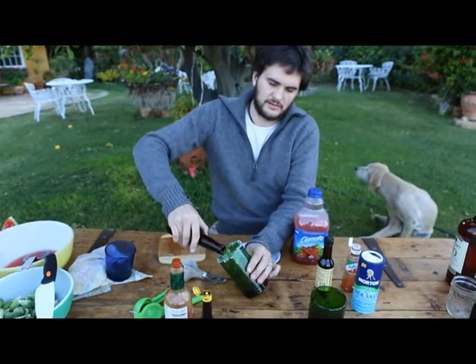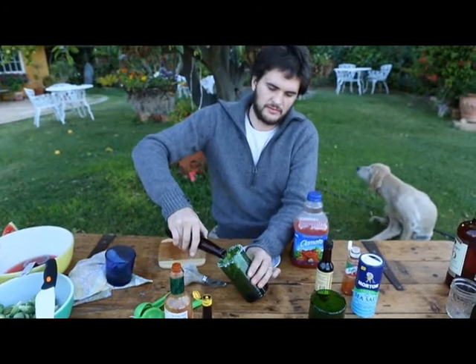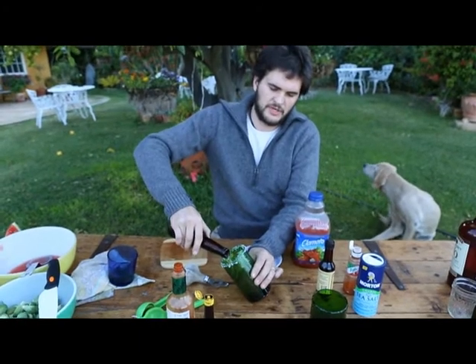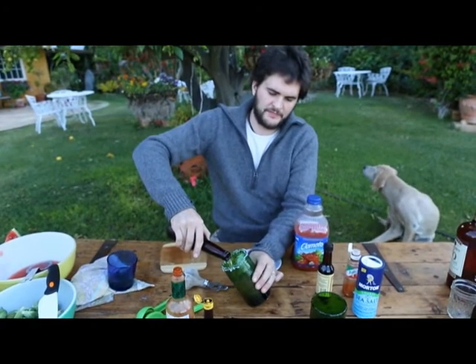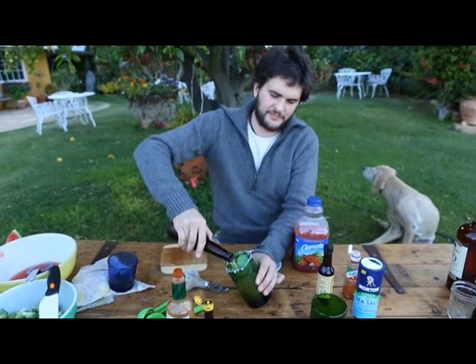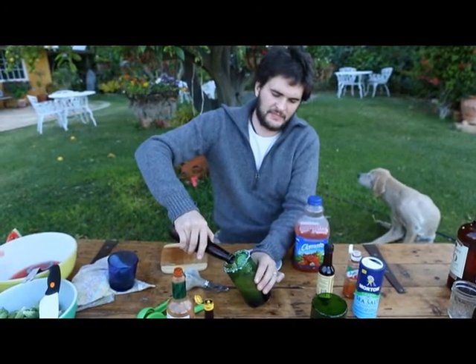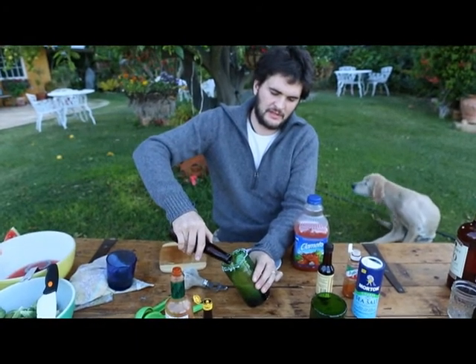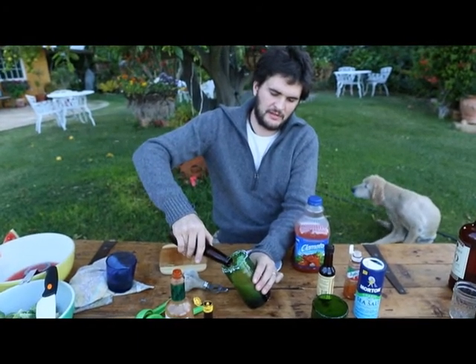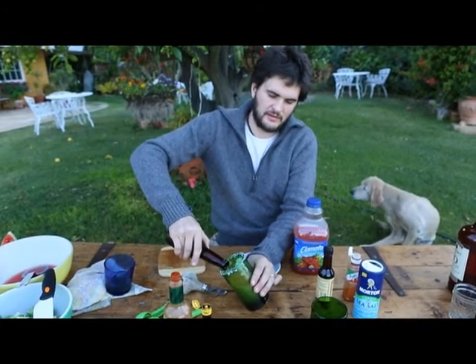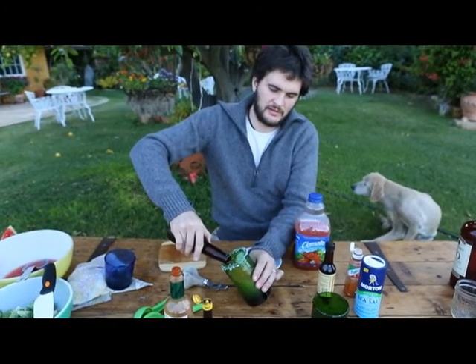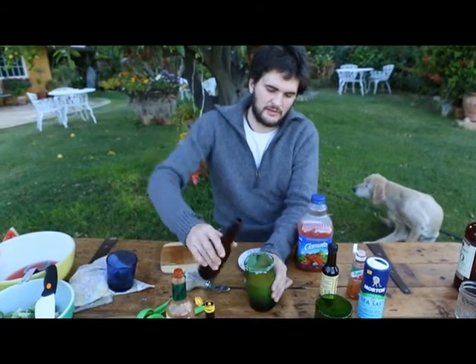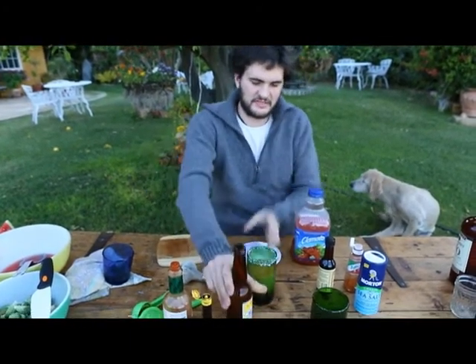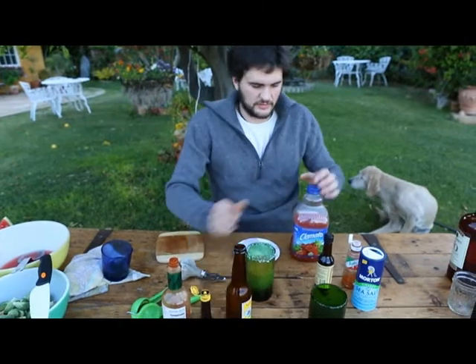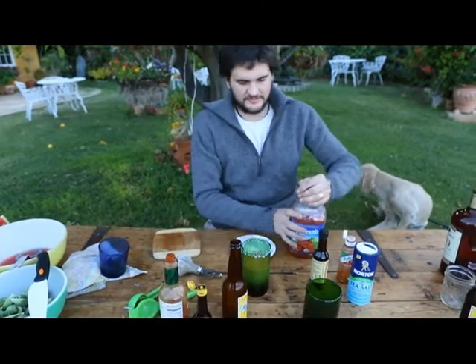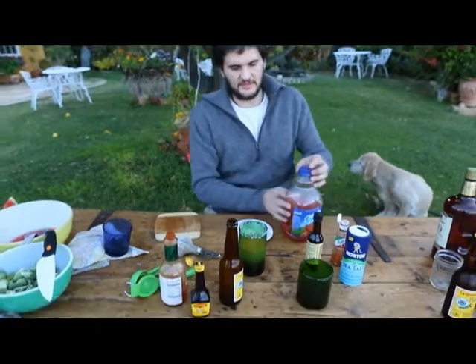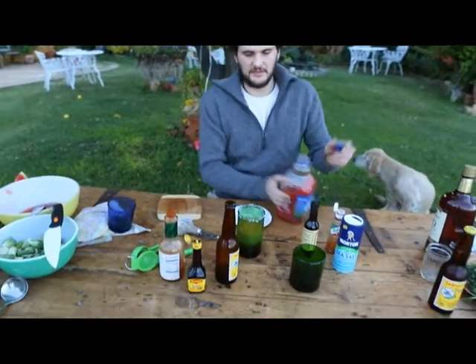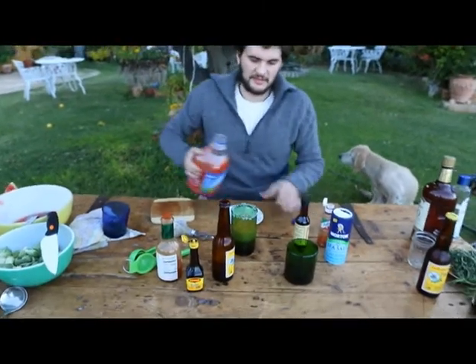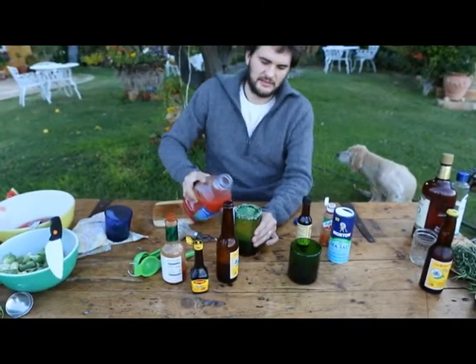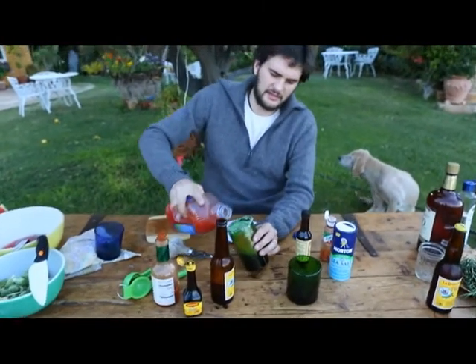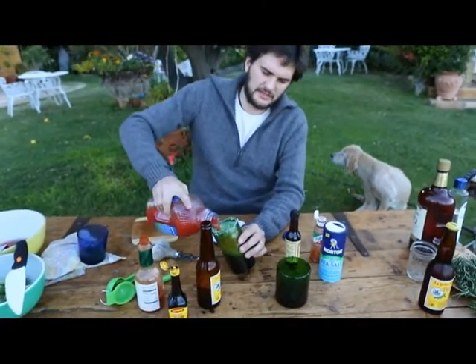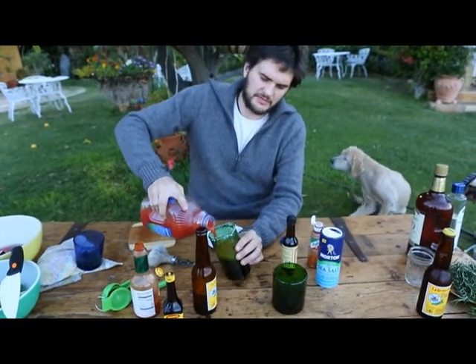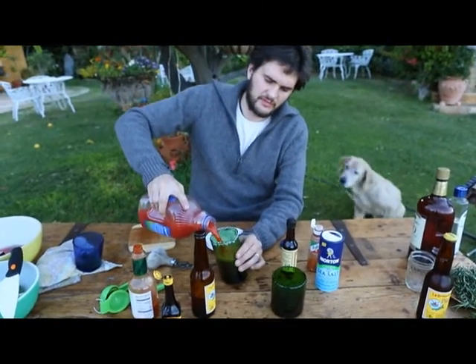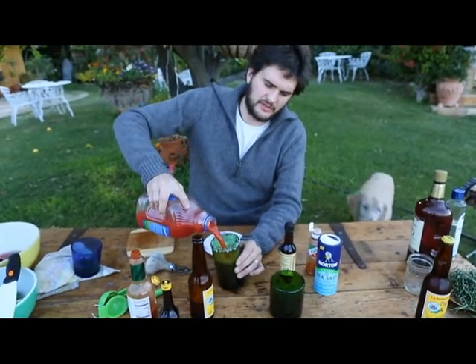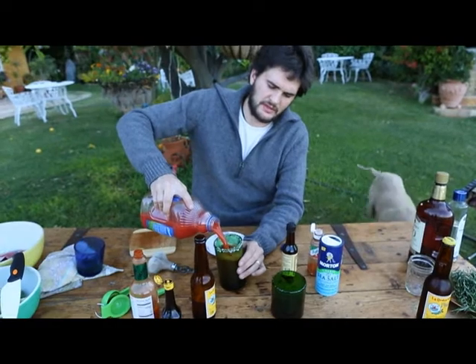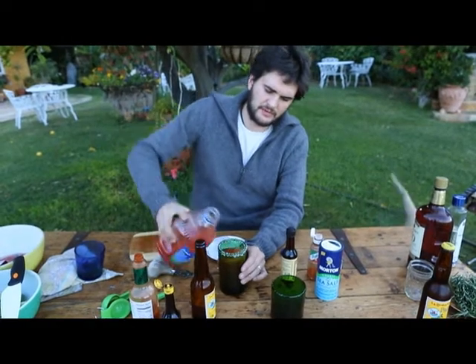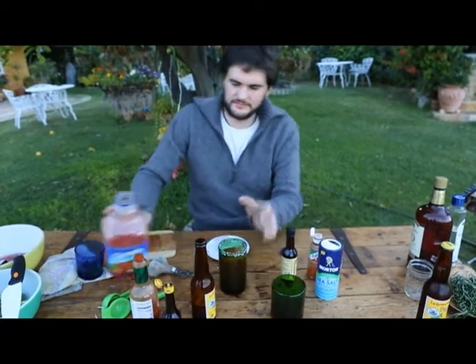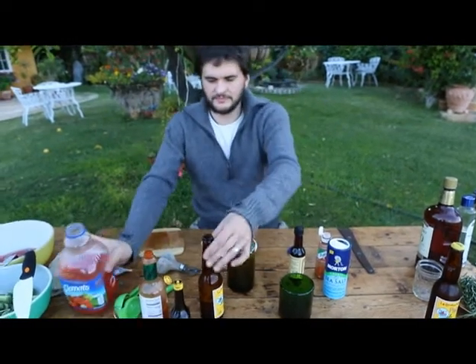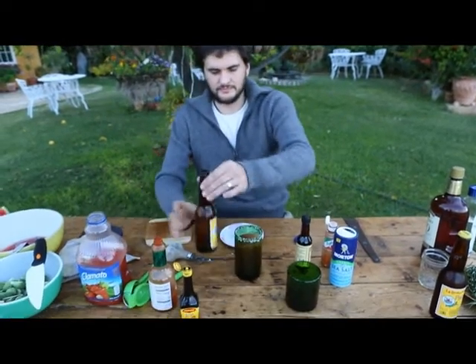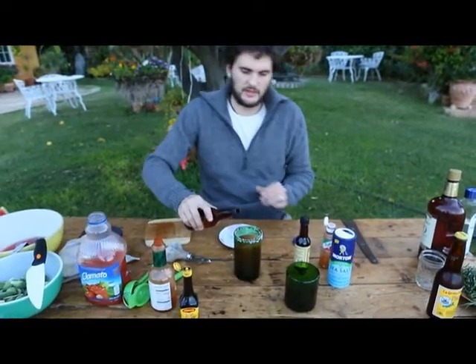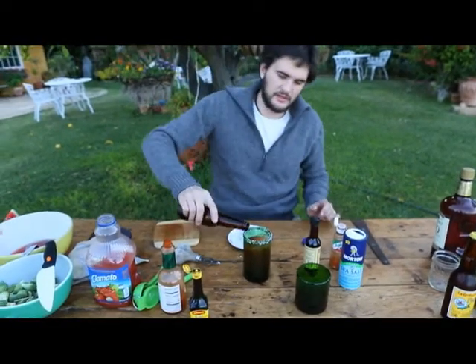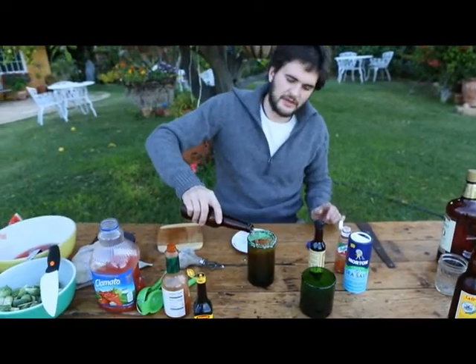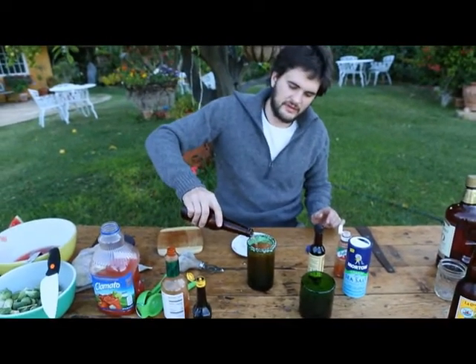A little bit of beer. What beer do you use? Pacifico. And top it off with Clamato. Is it half and half? It's about half and half, yes.